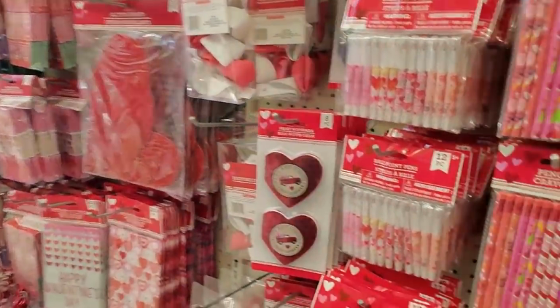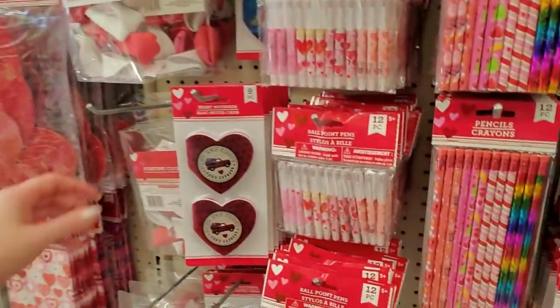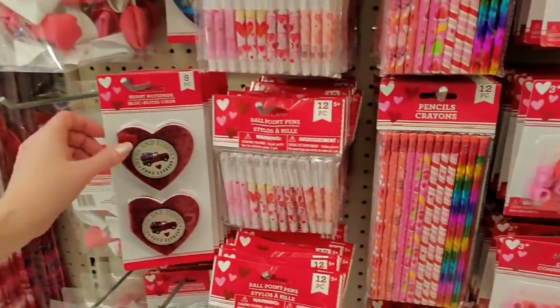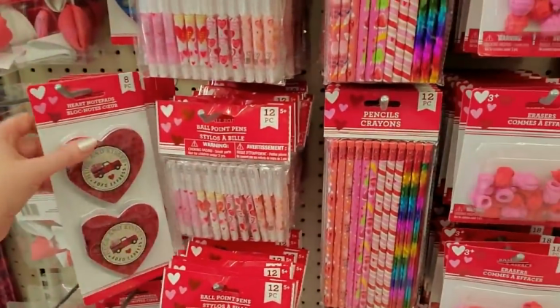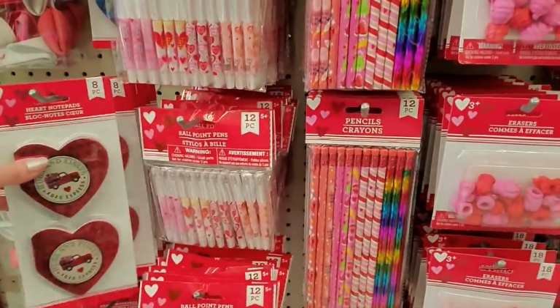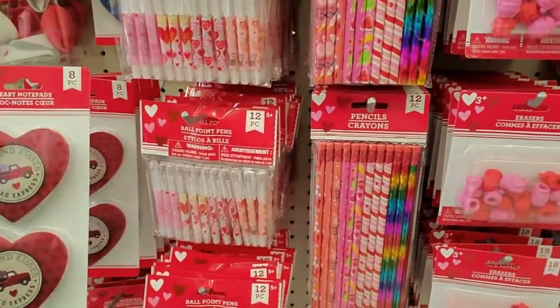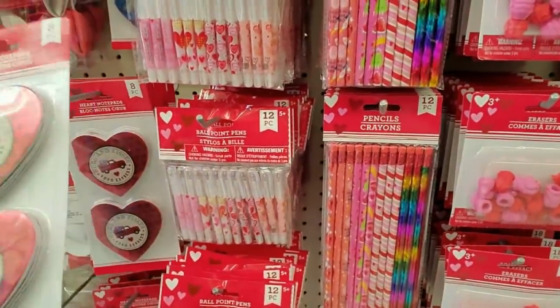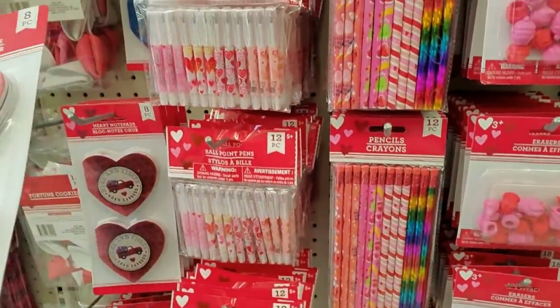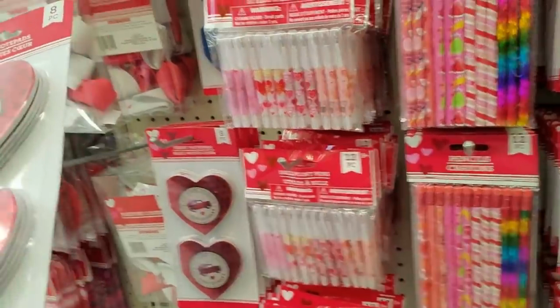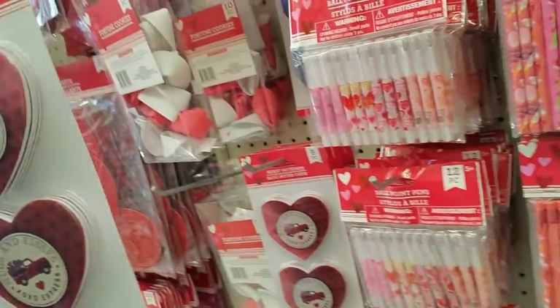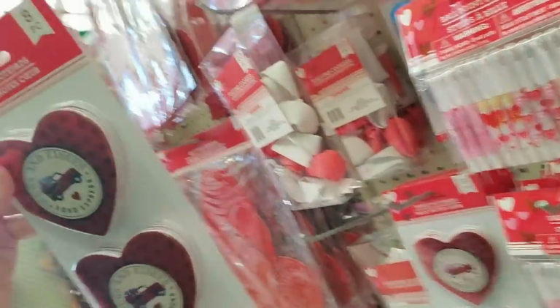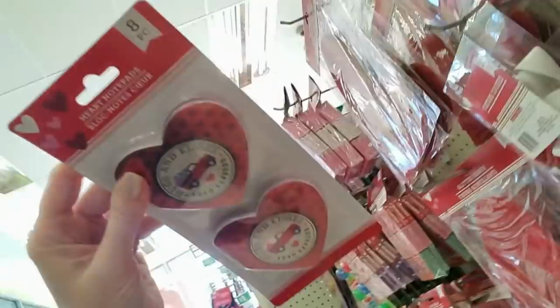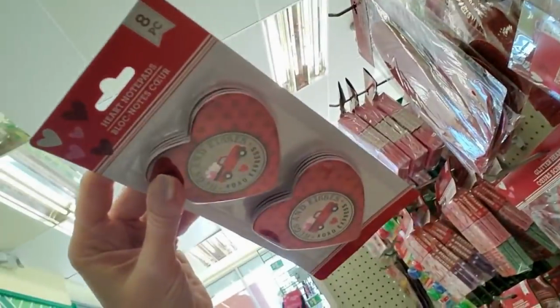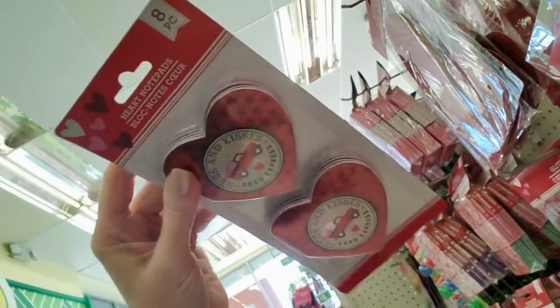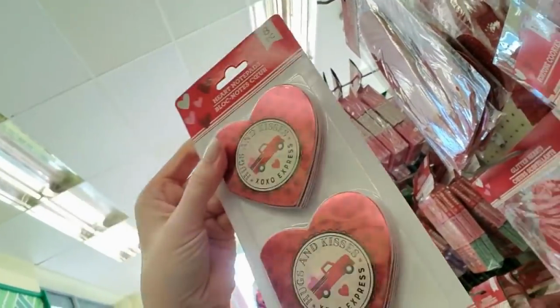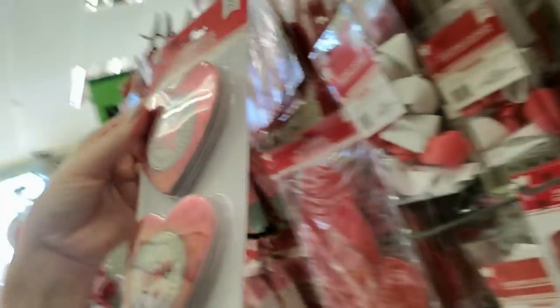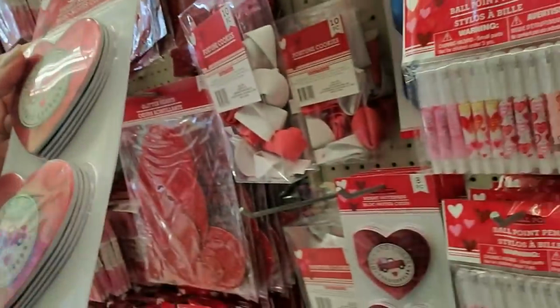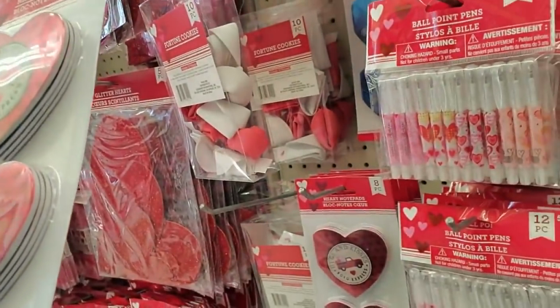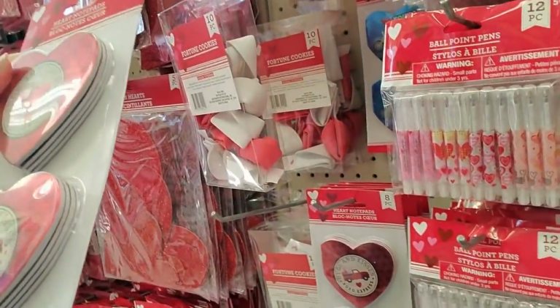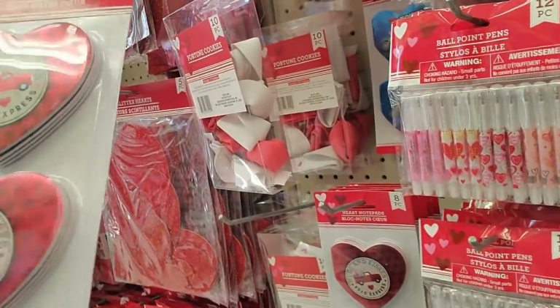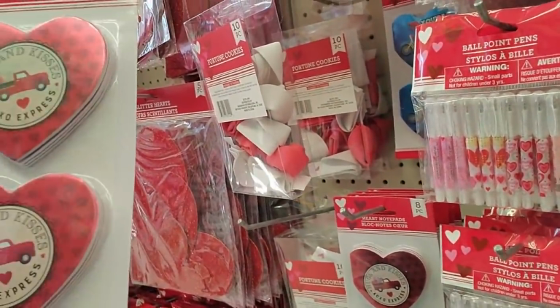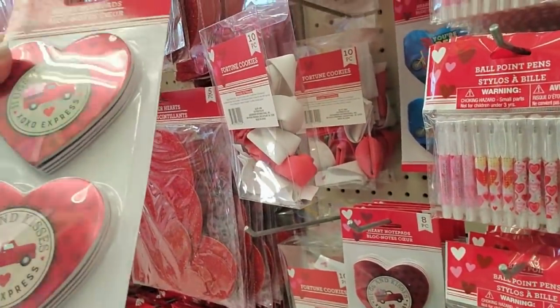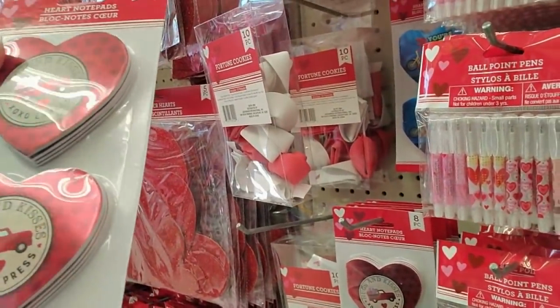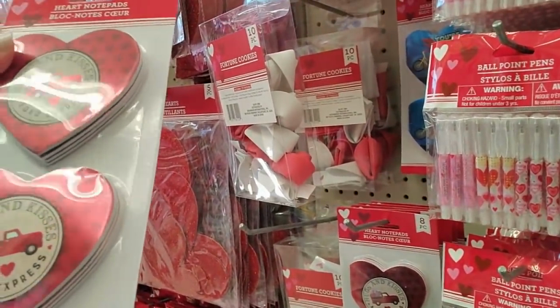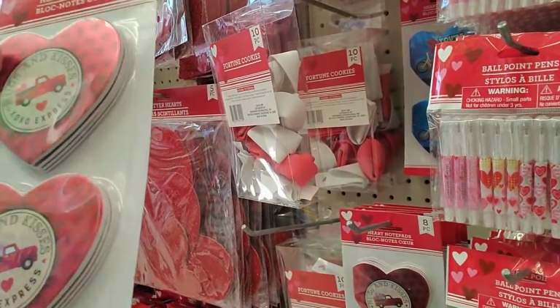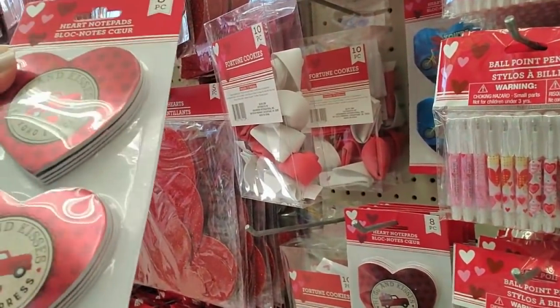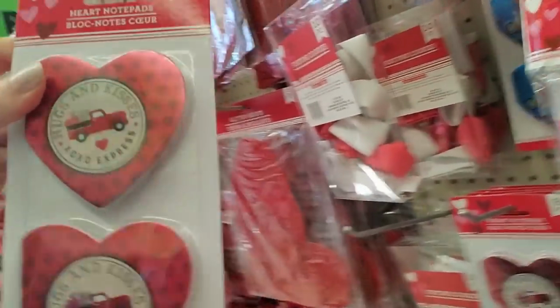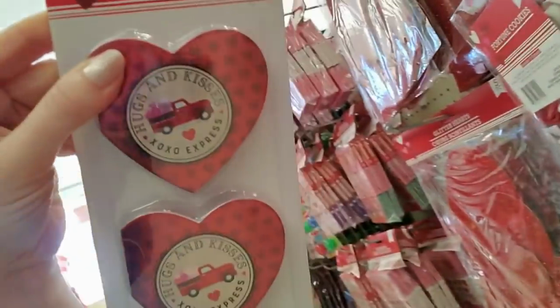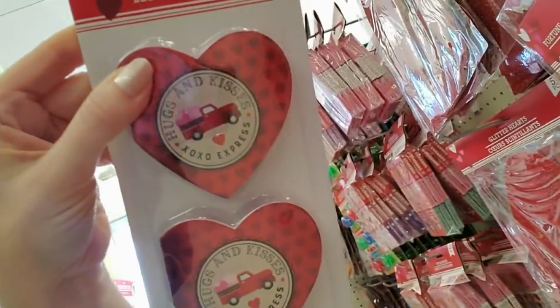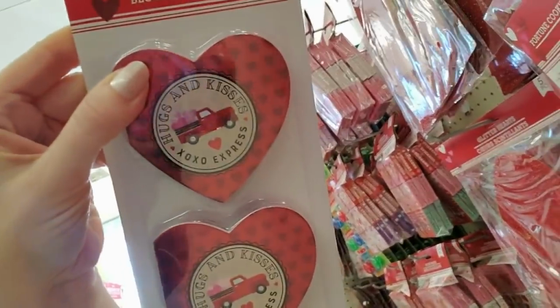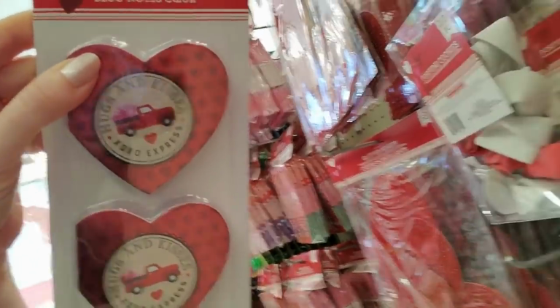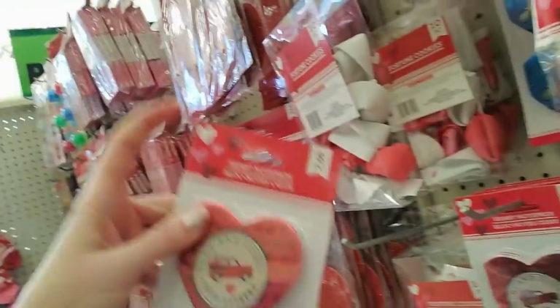You can get little eight-heart notepads. And there's the truck tree from Christmas, but now it has hearts in the back.